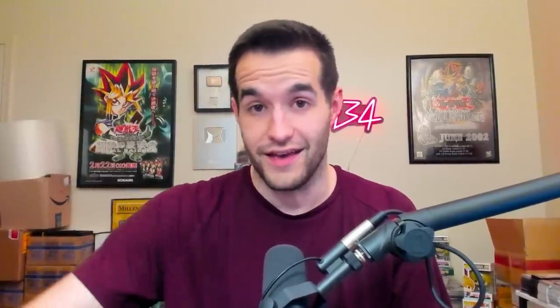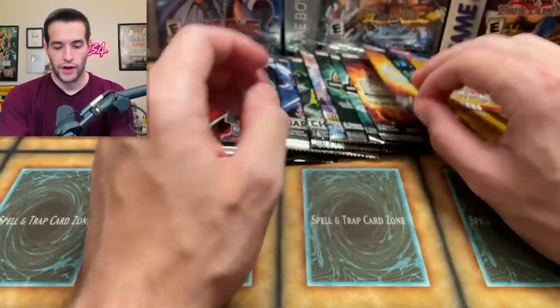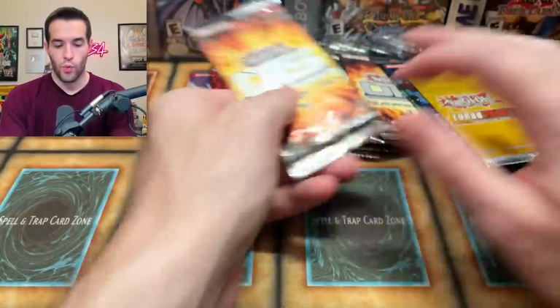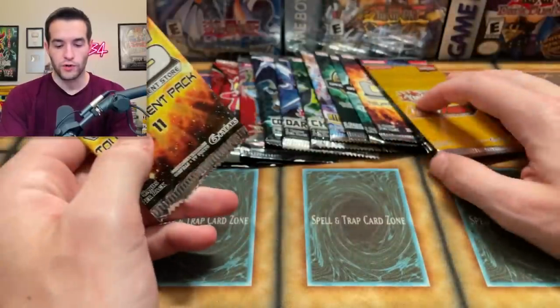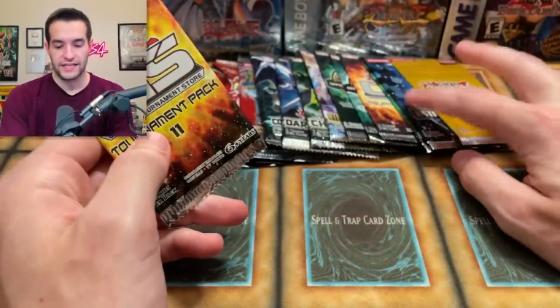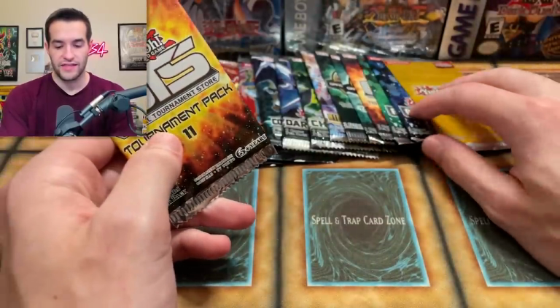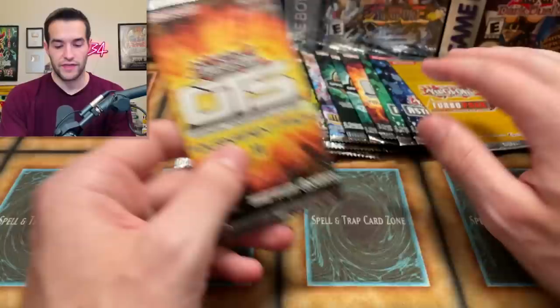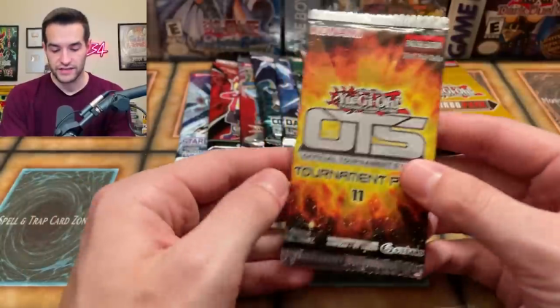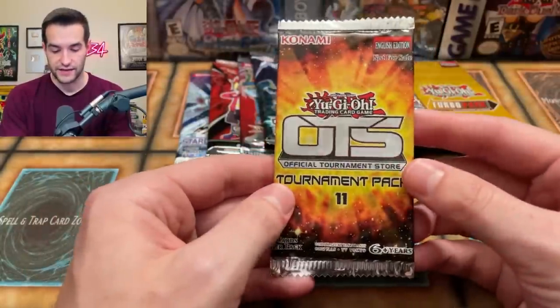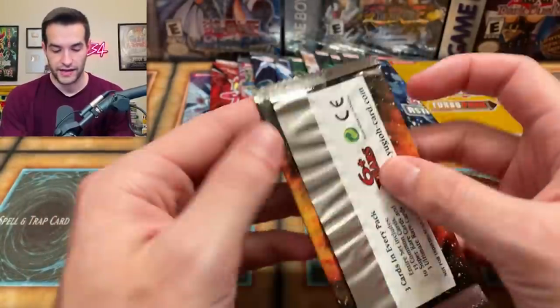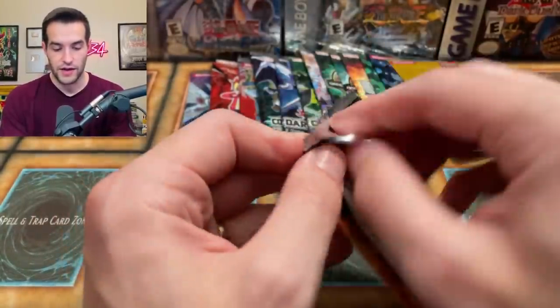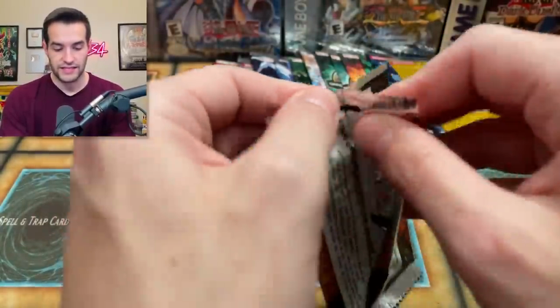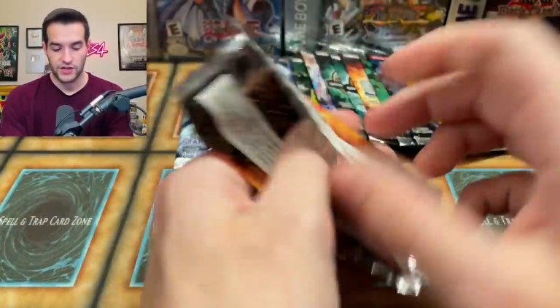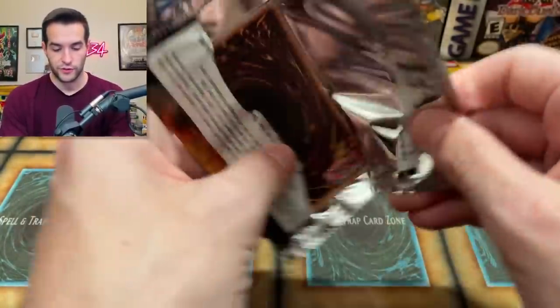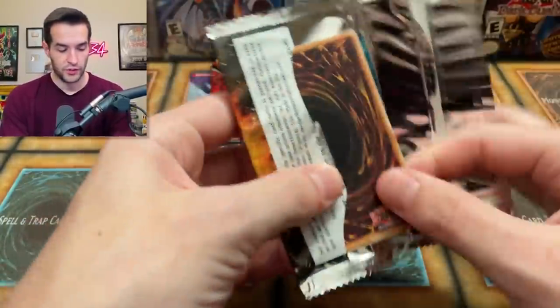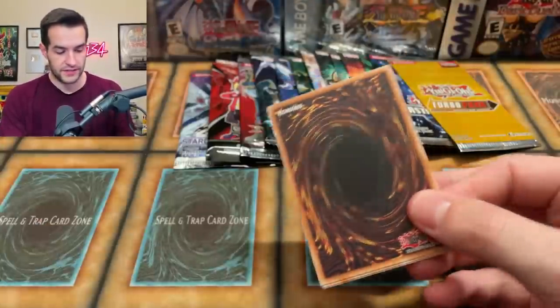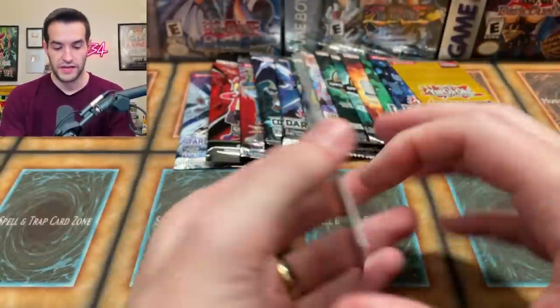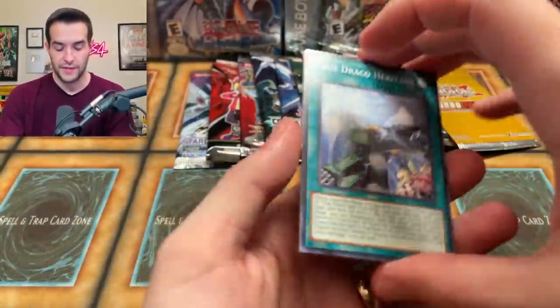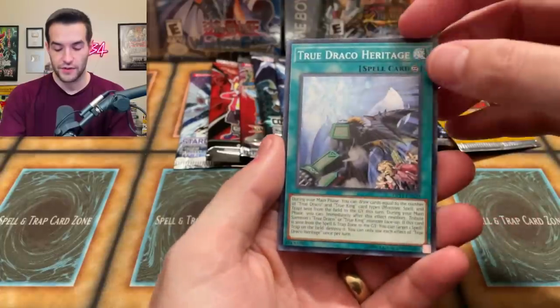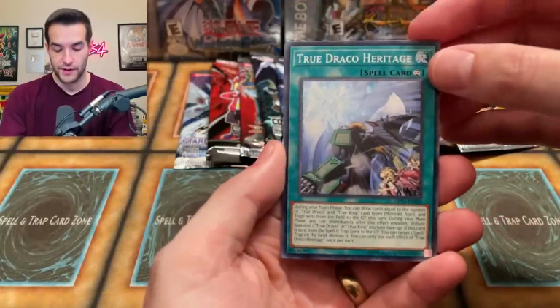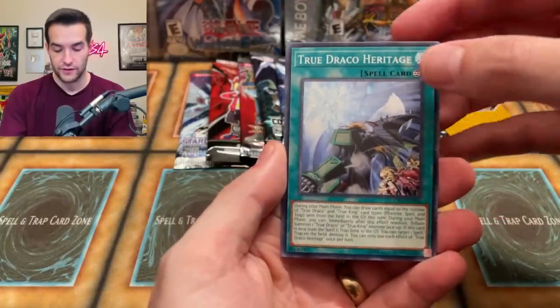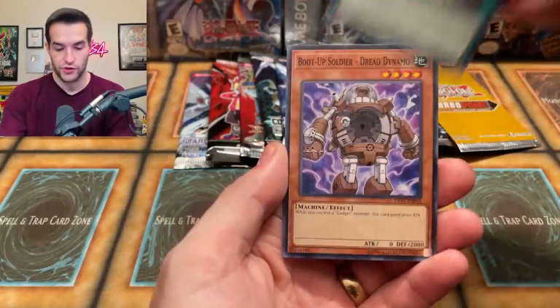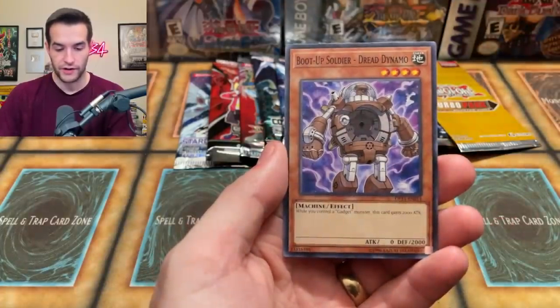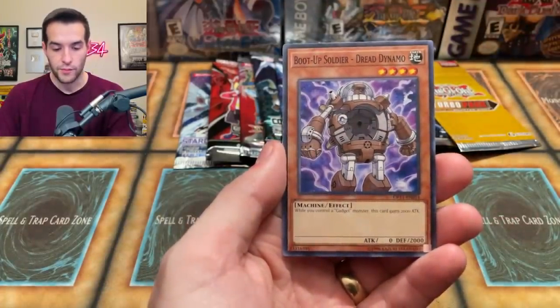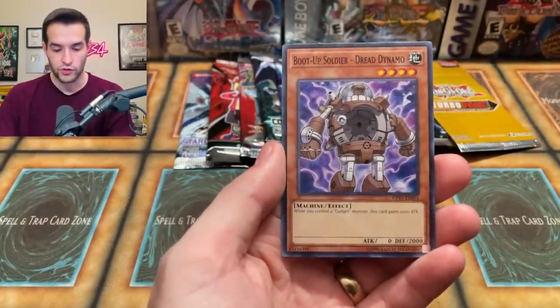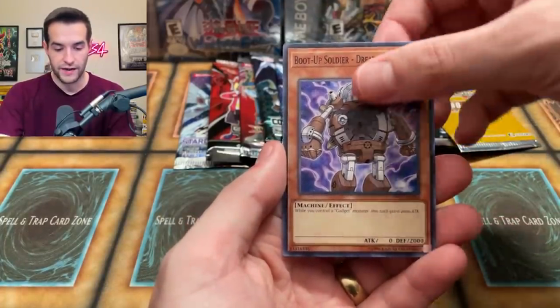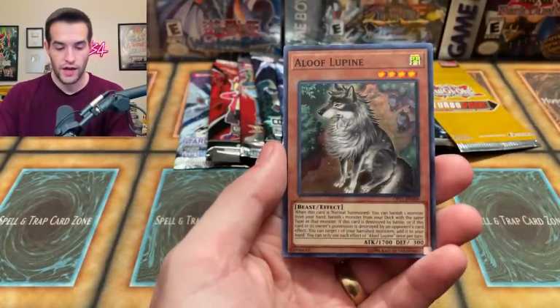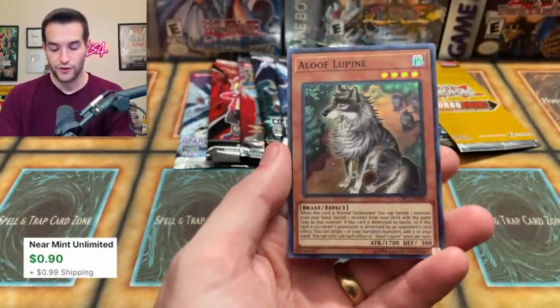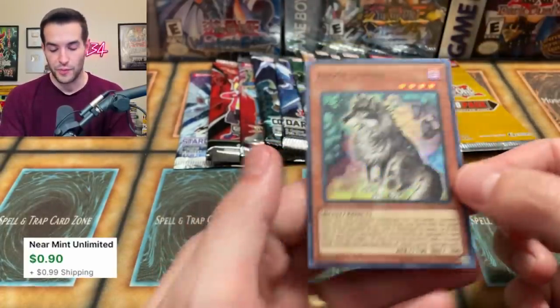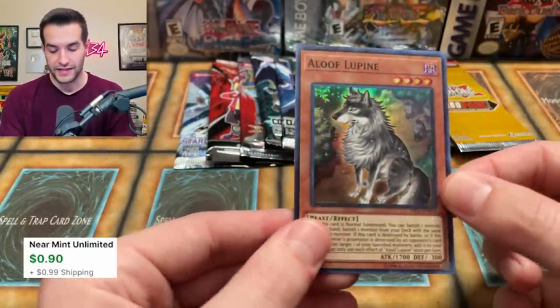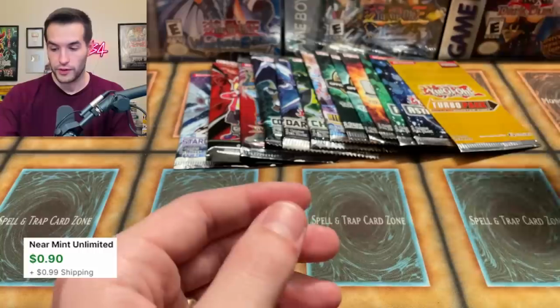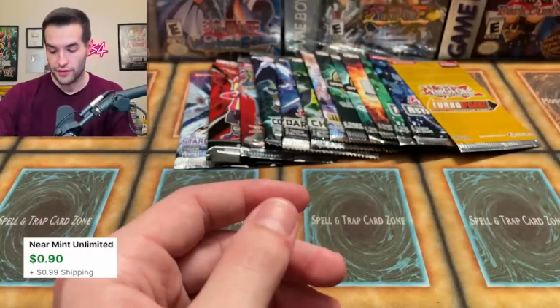We have one more OTS 11 and then everything else is a singular pack. Let's see what we can get — can we get something good? Come on, give us an ulti! True Draker Heritage, Boot-Up Soldier Dread Dynamo, and Aloof Lupin again. So we're really playing that Thunder Dragon deck it seems.